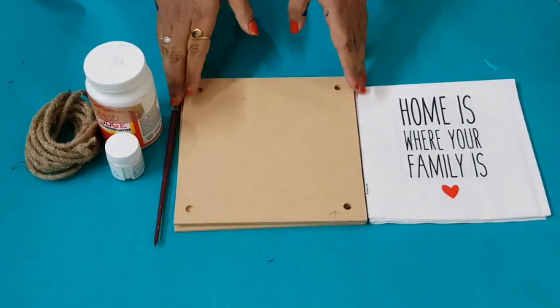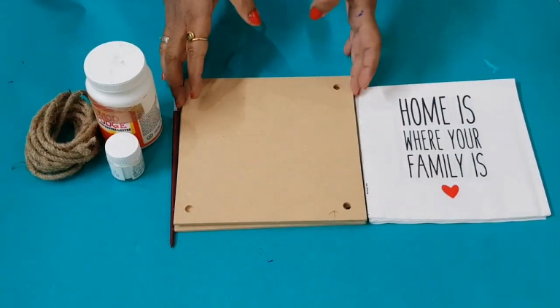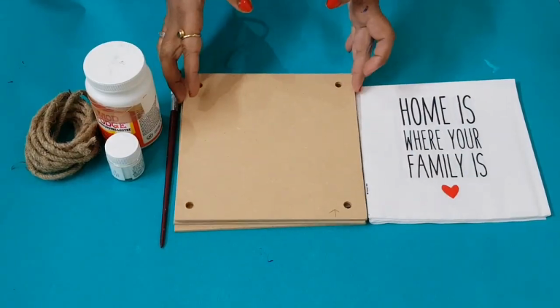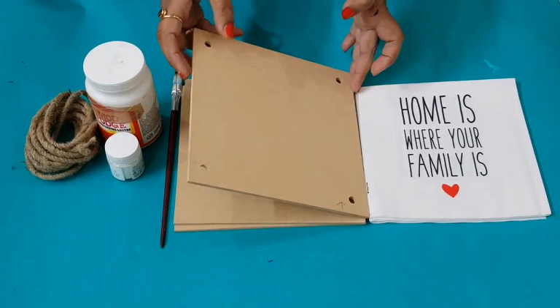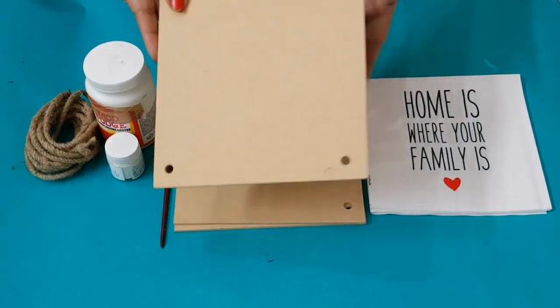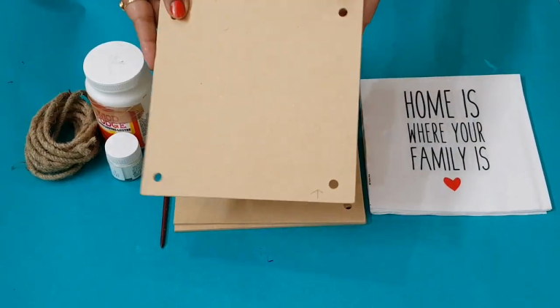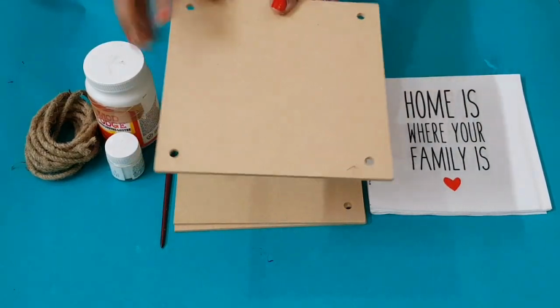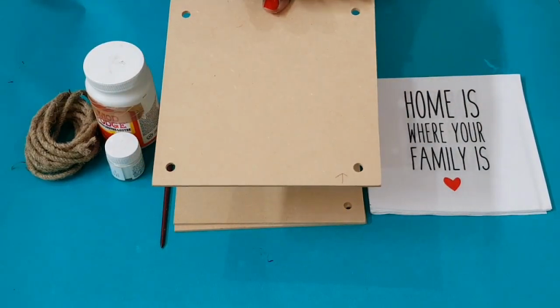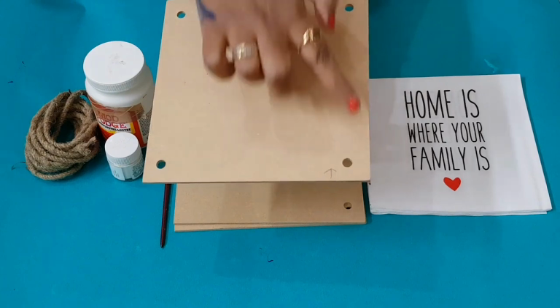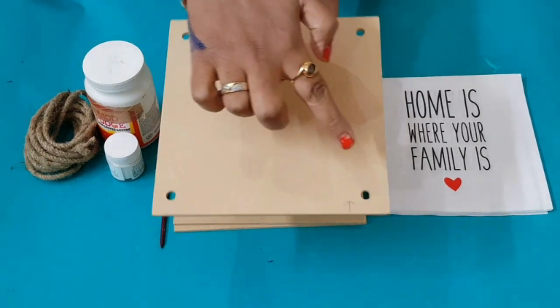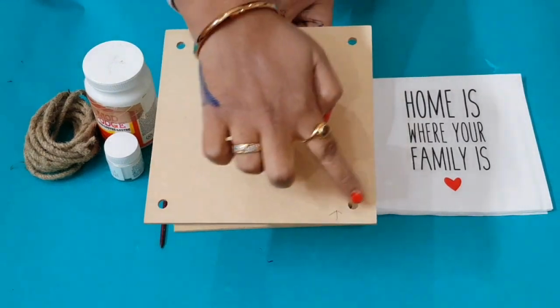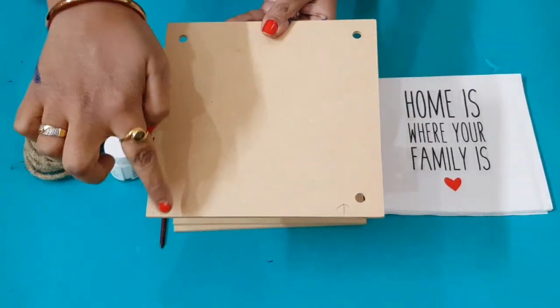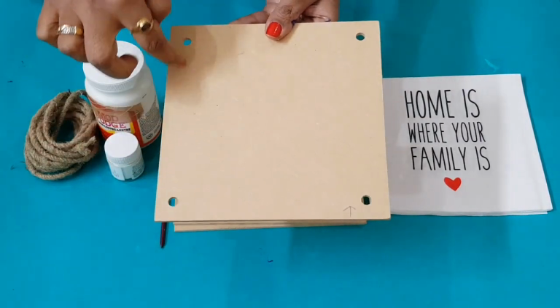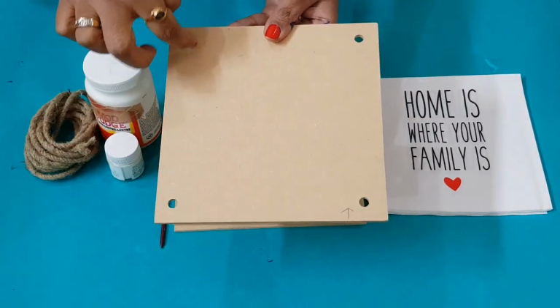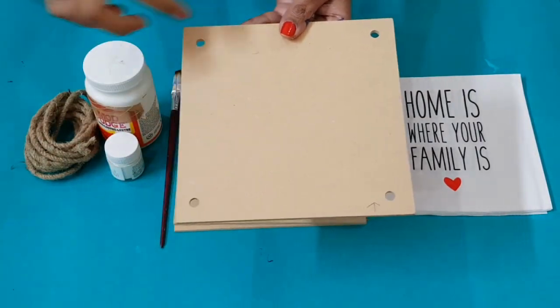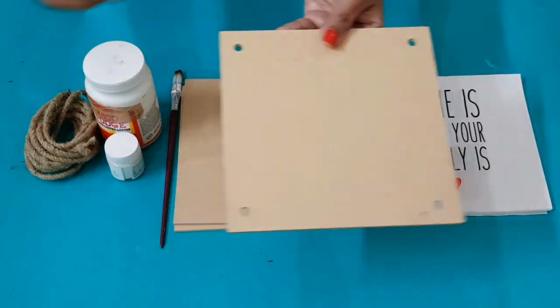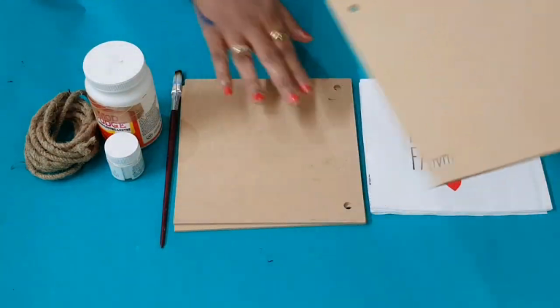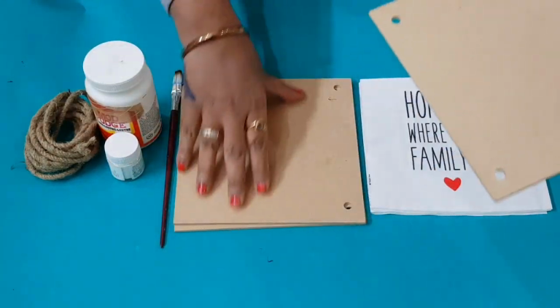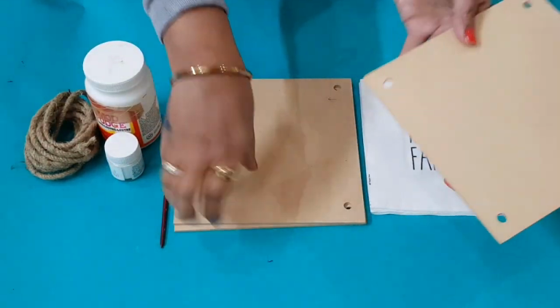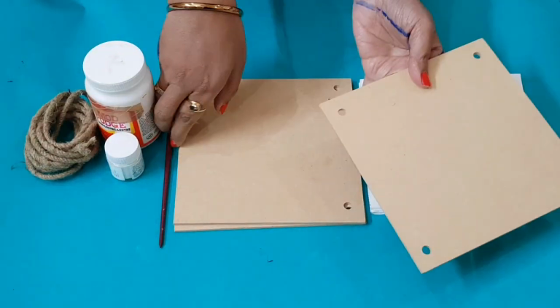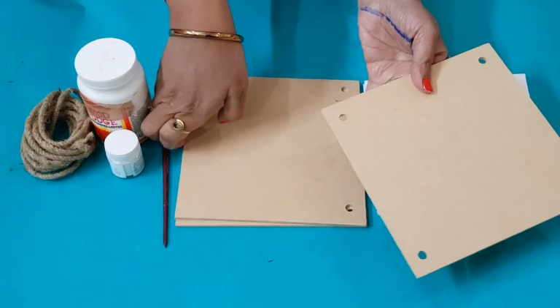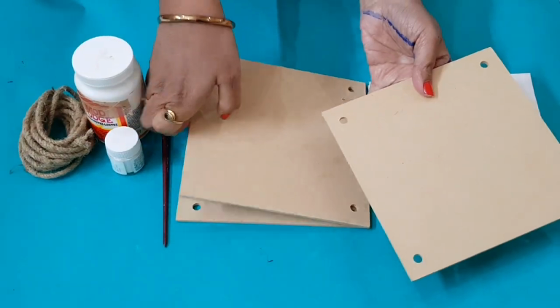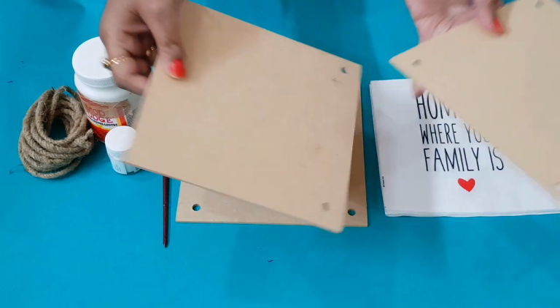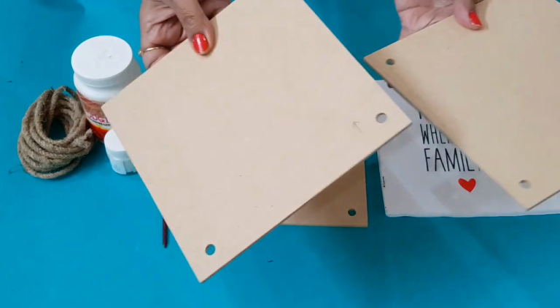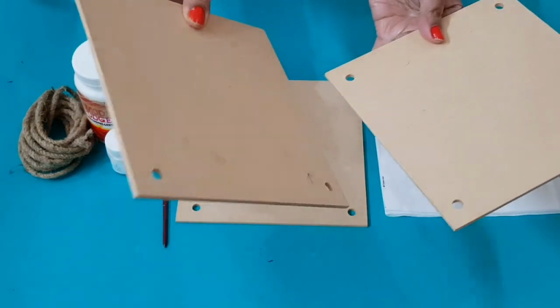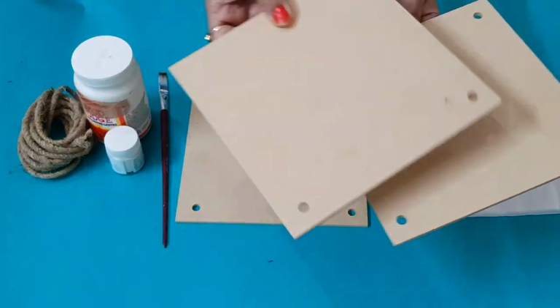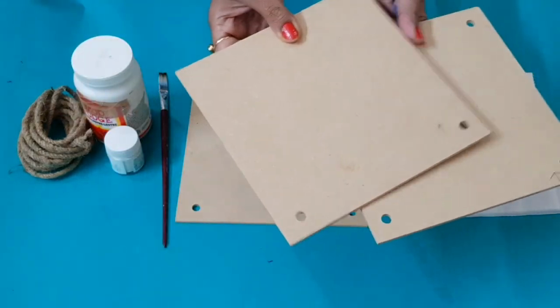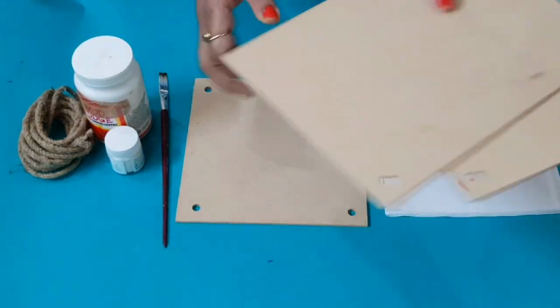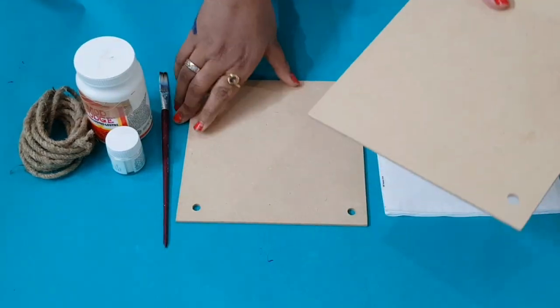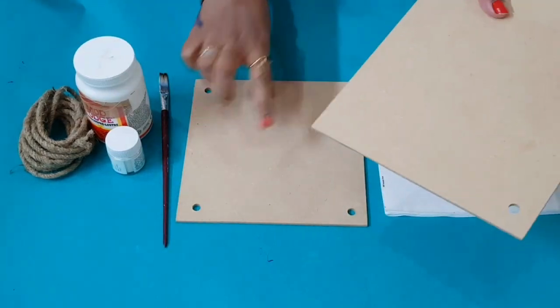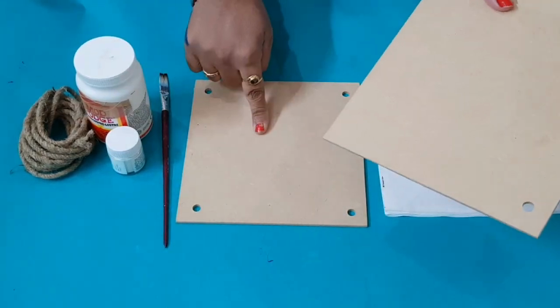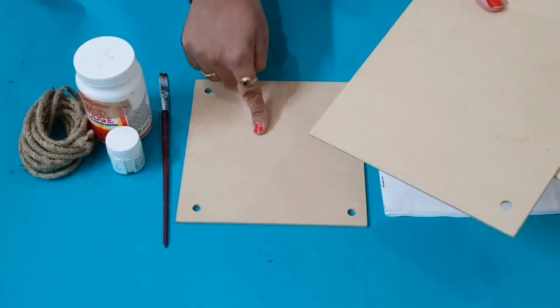For the next project, I have three pieces of MDF planks. I have made holes in the corners of each piece so I can make a wall hanging. This is a three-piece plank project.